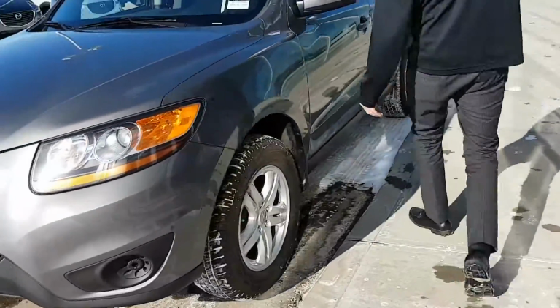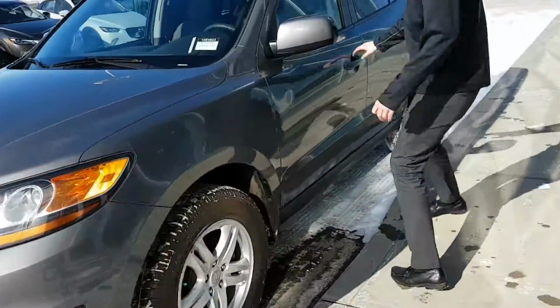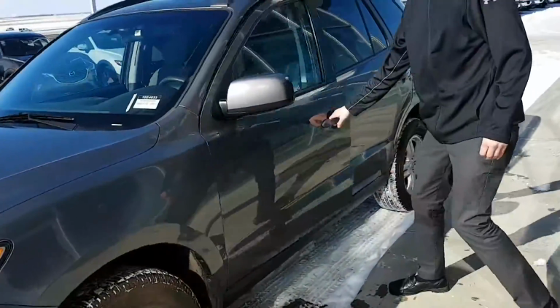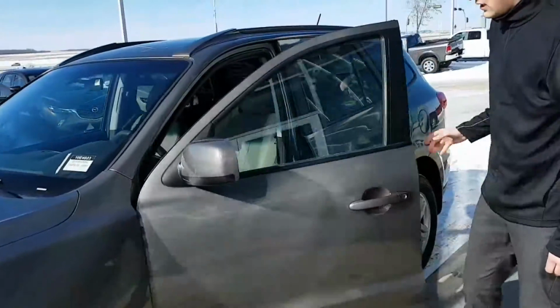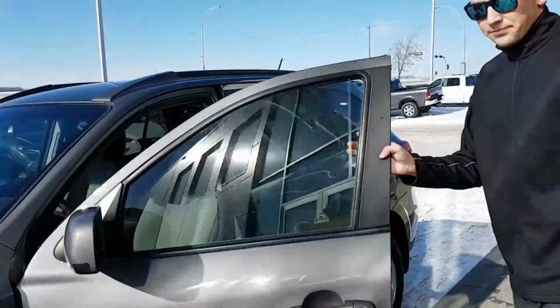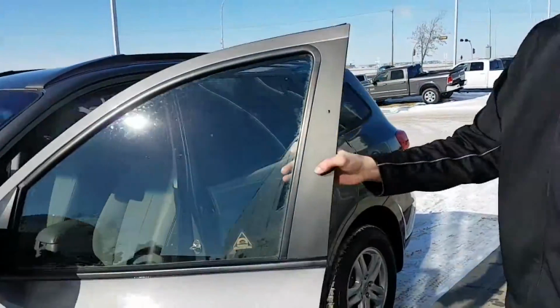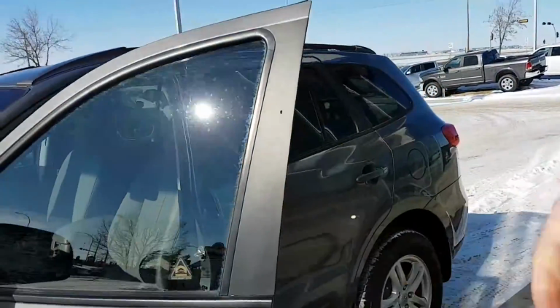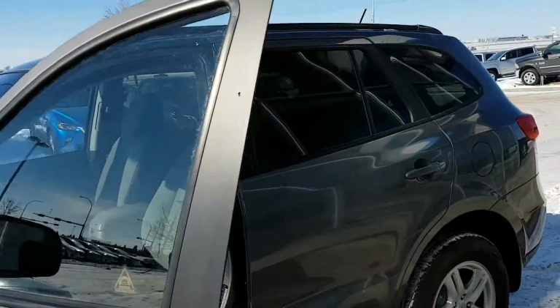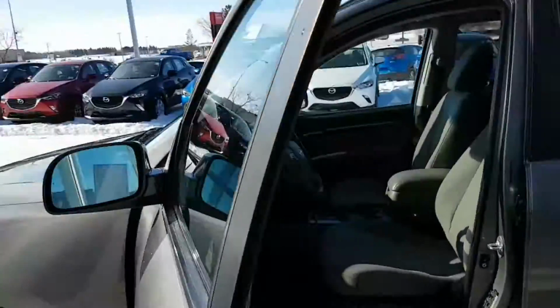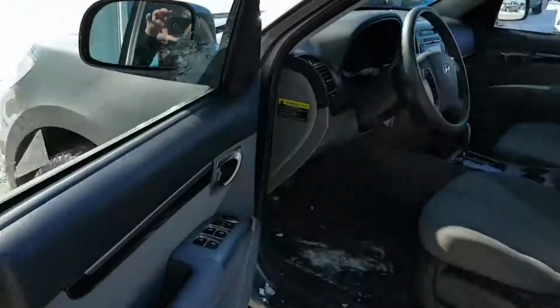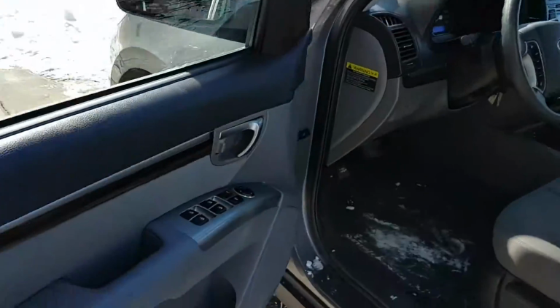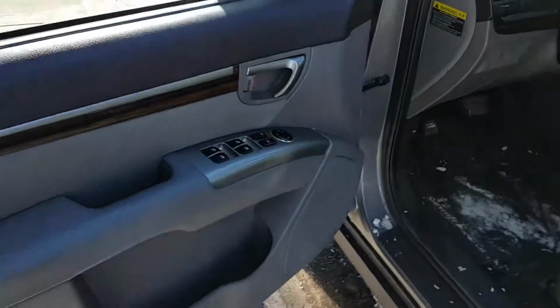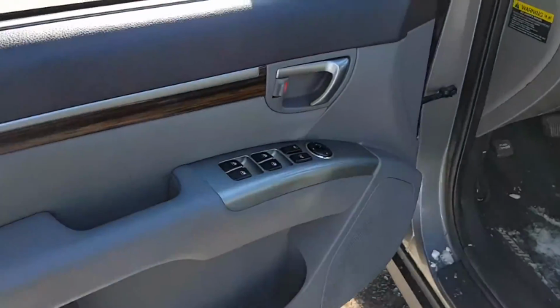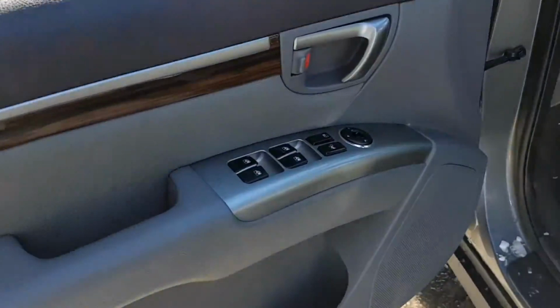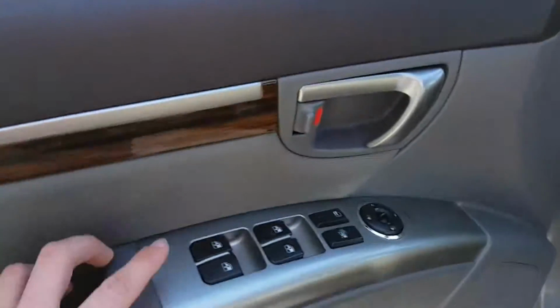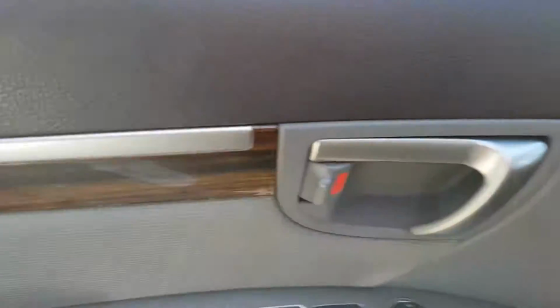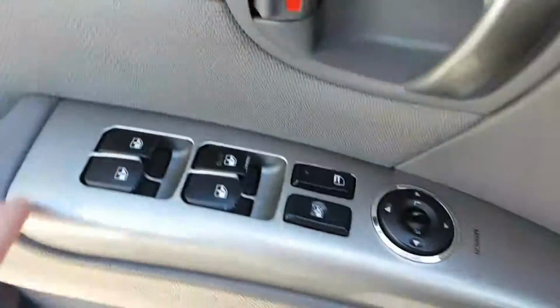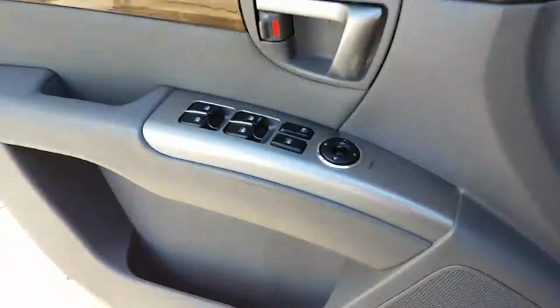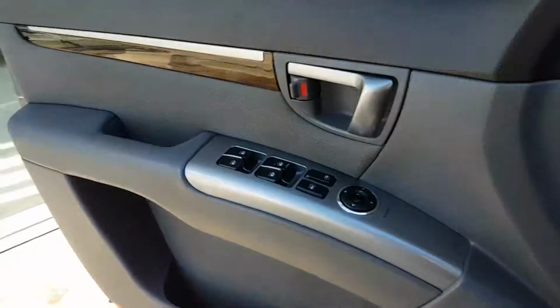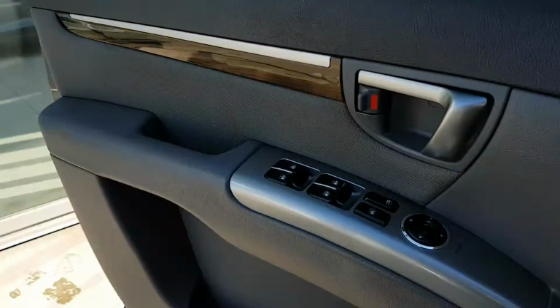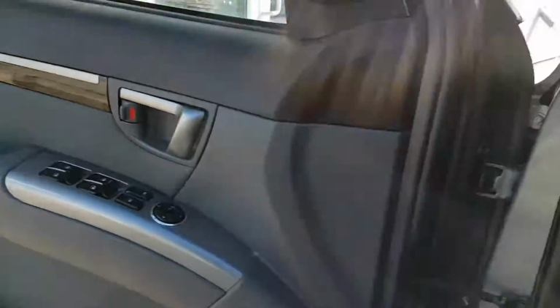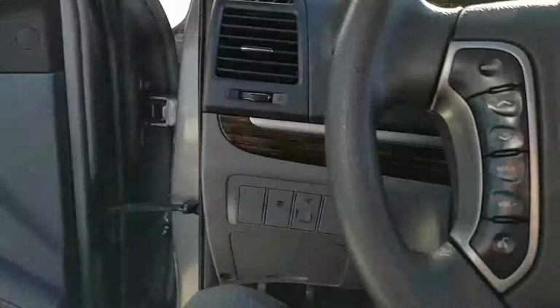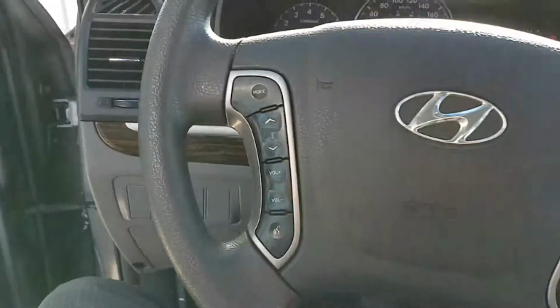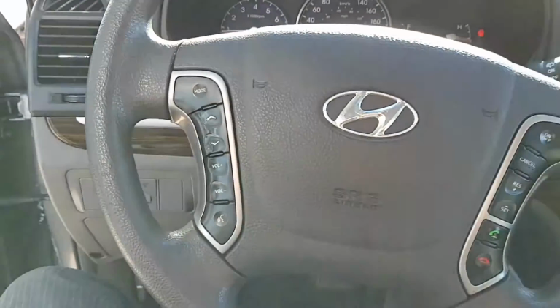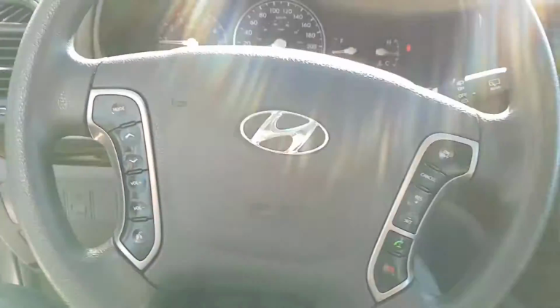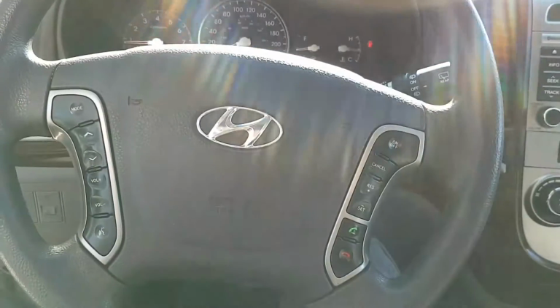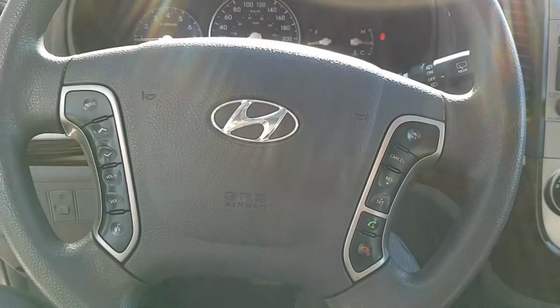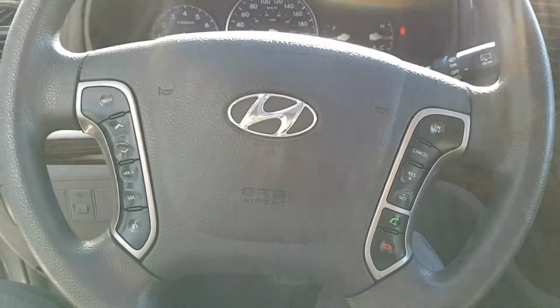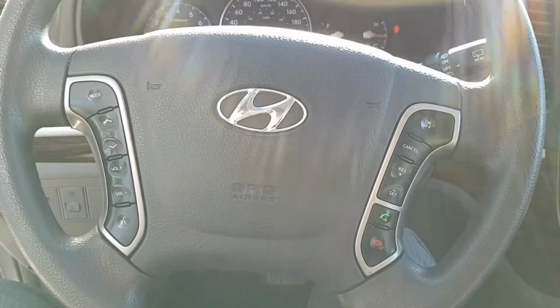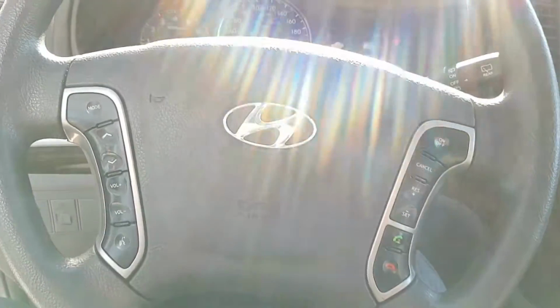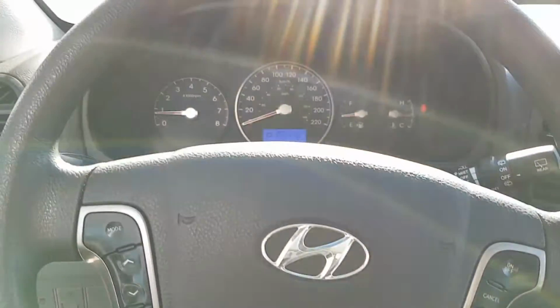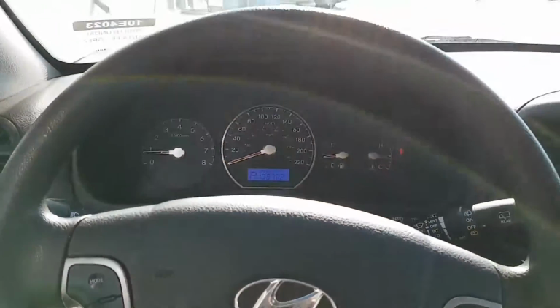Come take a look at the inside over here. We do have all our power options on the door here for our mirrors, locks and windows. And inside we do have on the steering wheel Bluetooth connectivity and our cruise control.